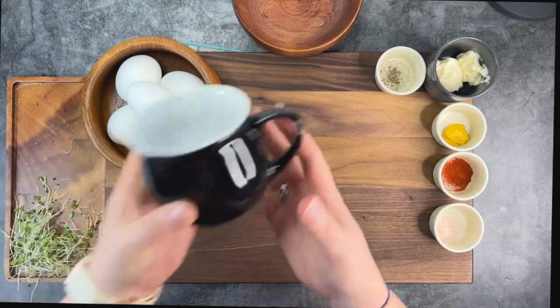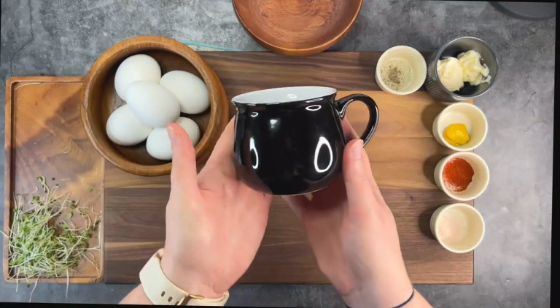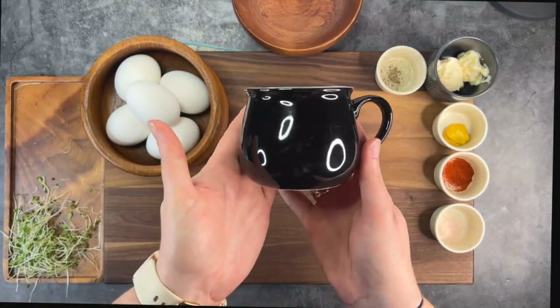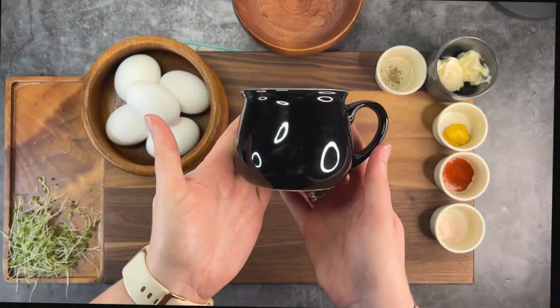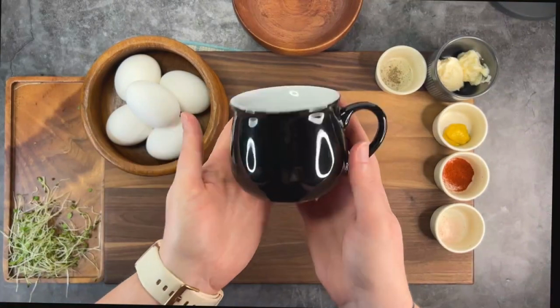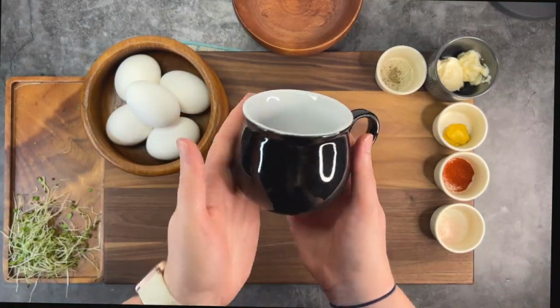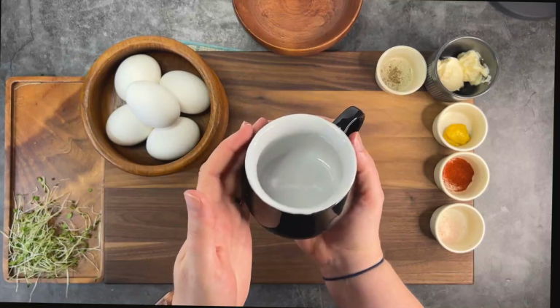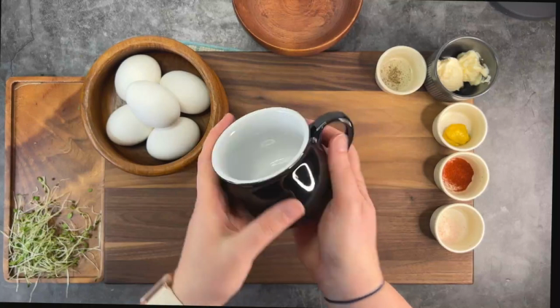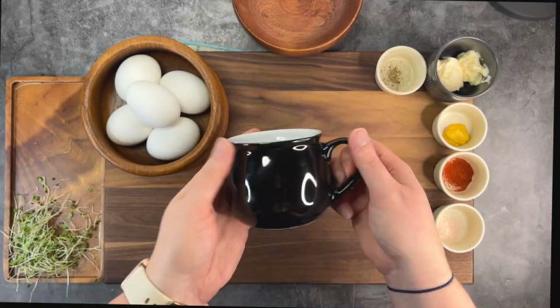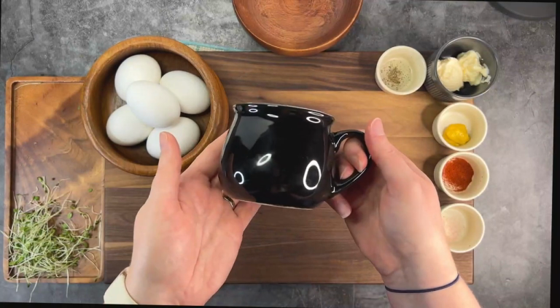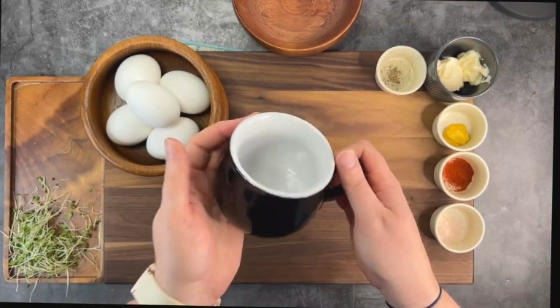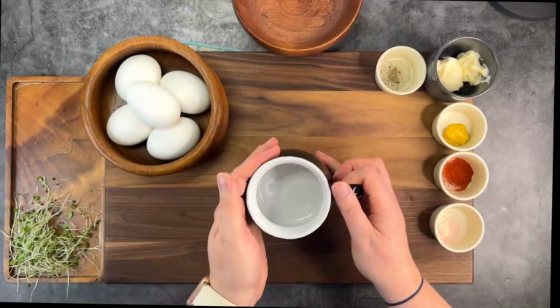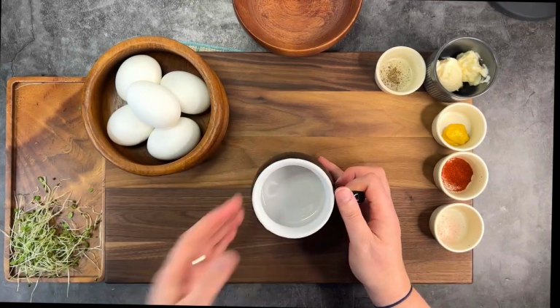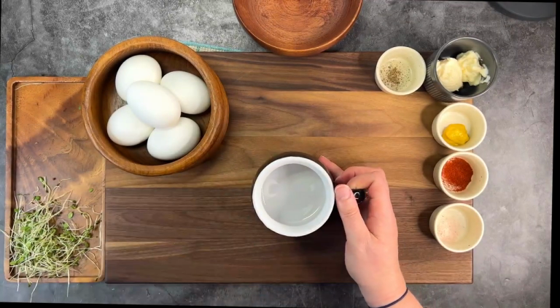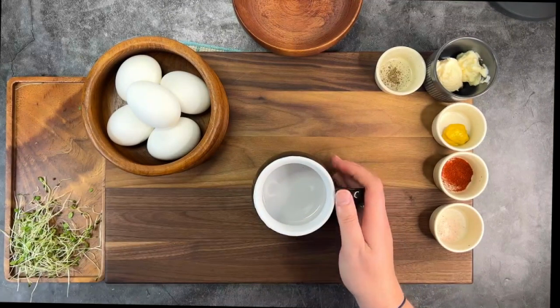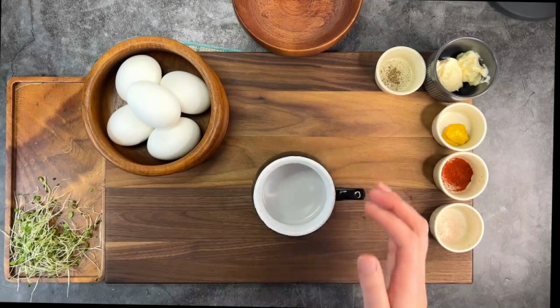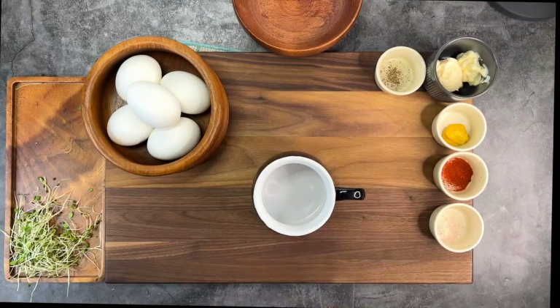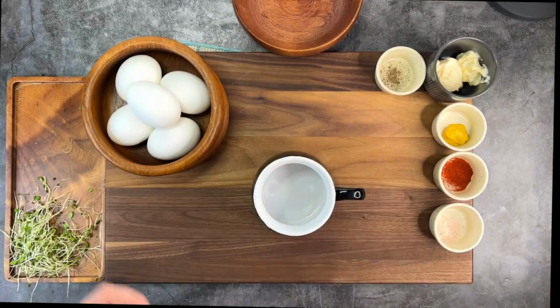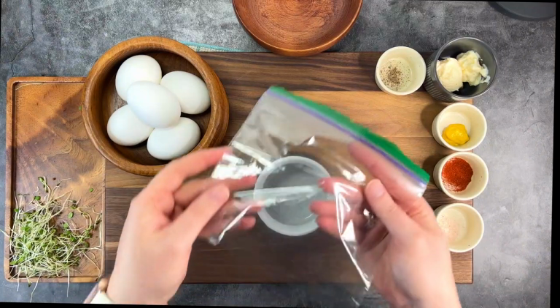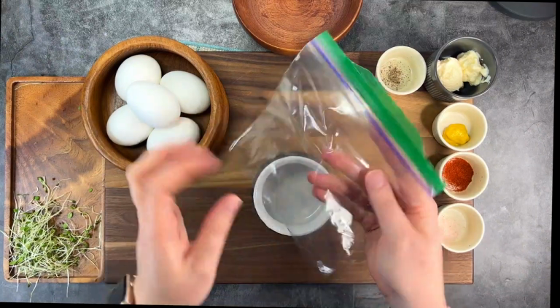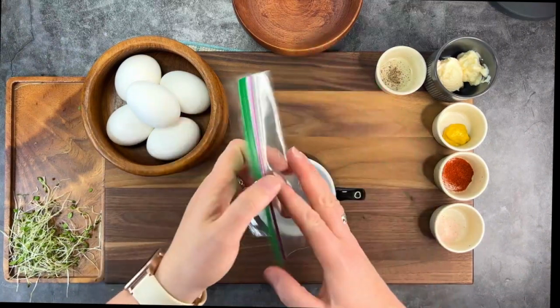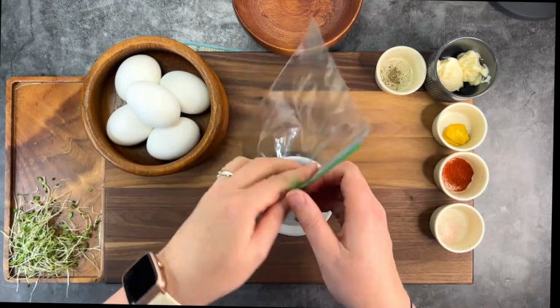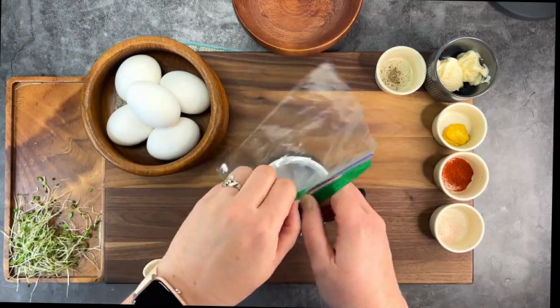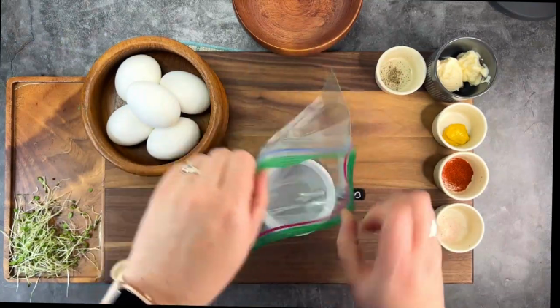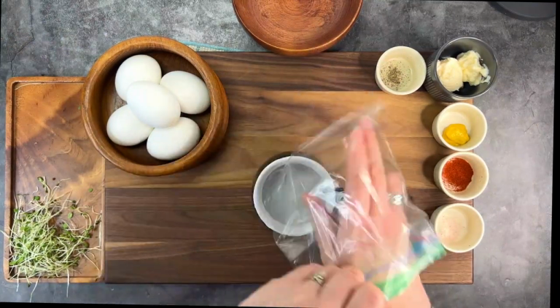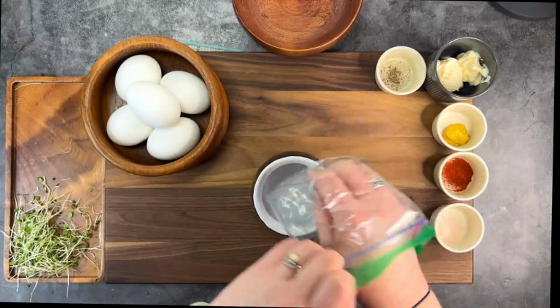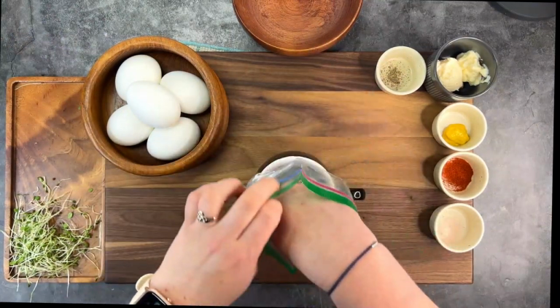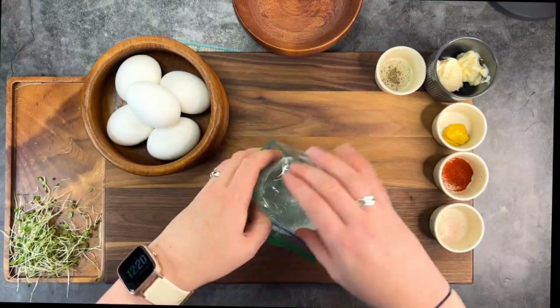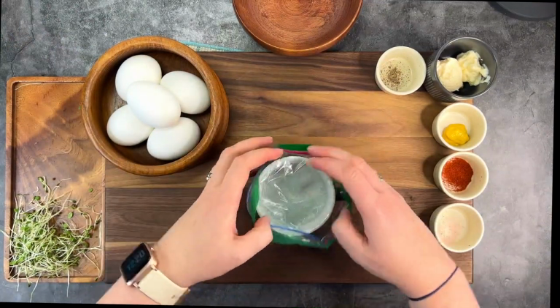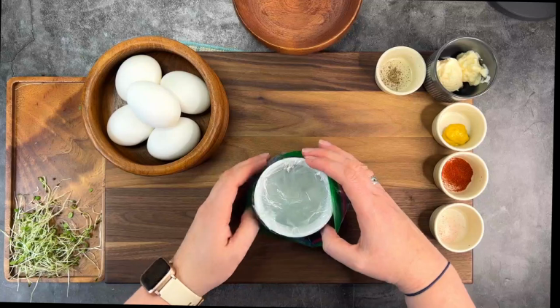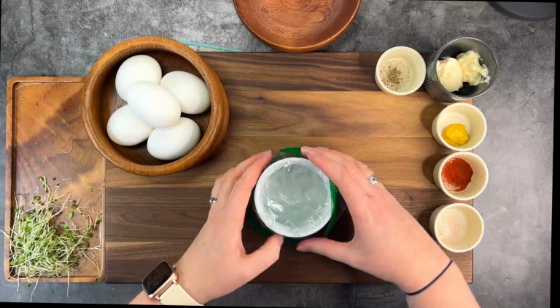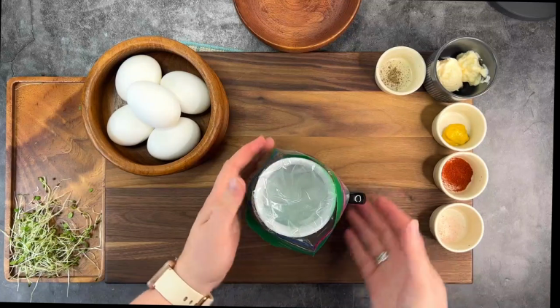How cute is this little cauldron cup? I found it at Dollarama. For deviled eggs, I use the bag method. Line a vessel with a sturdy sandwich bag, and when separating the whites and the yolks, put the yolks in the bag.